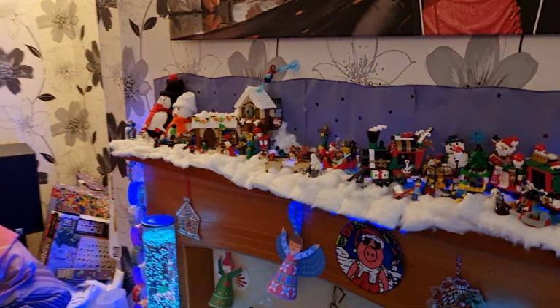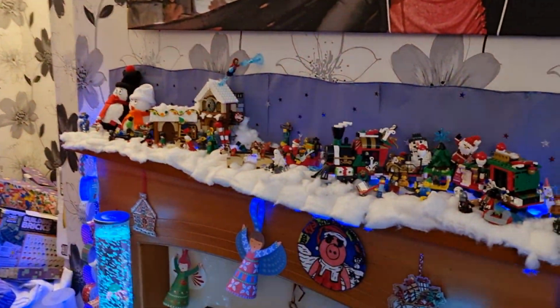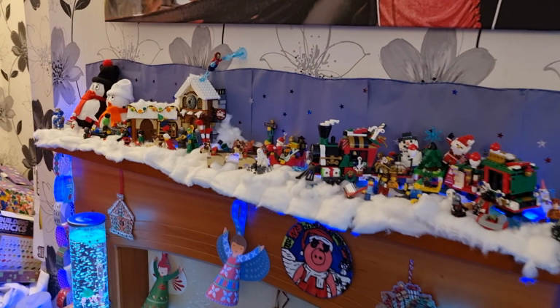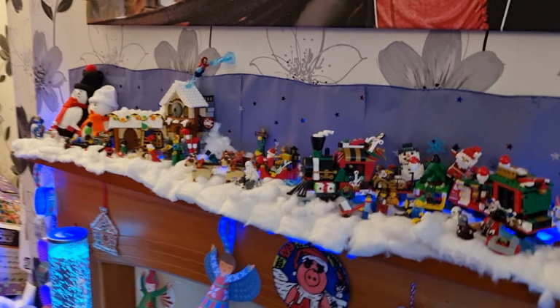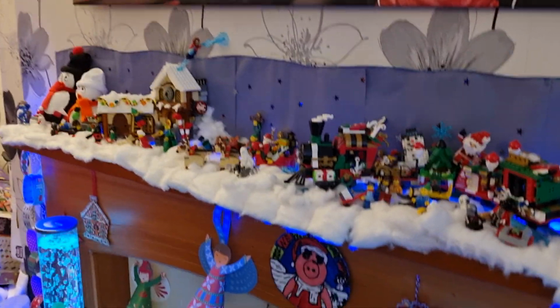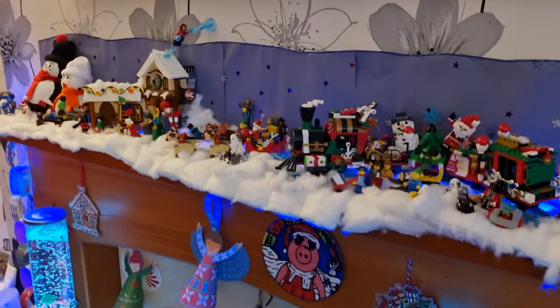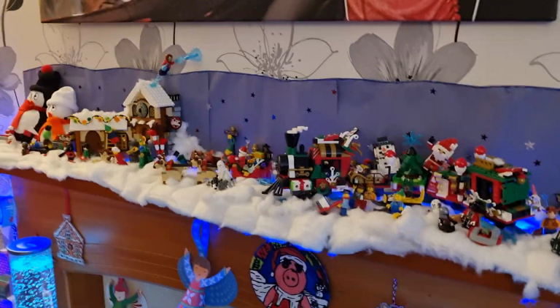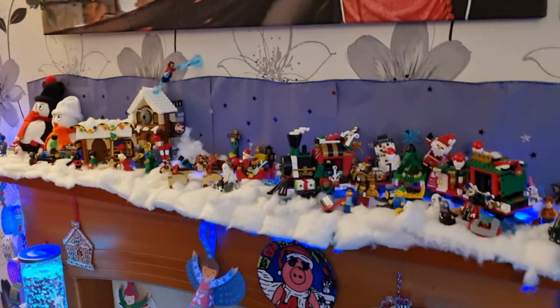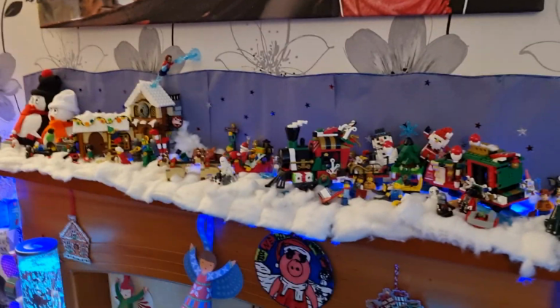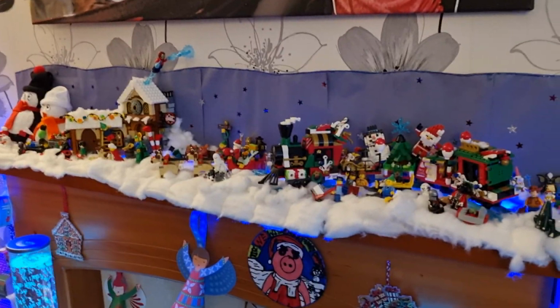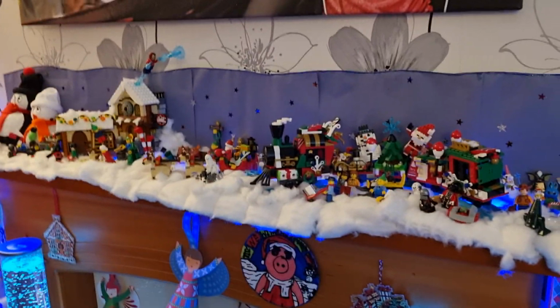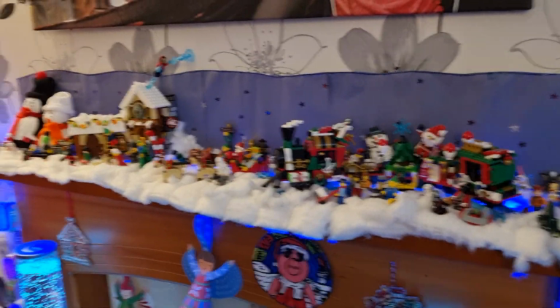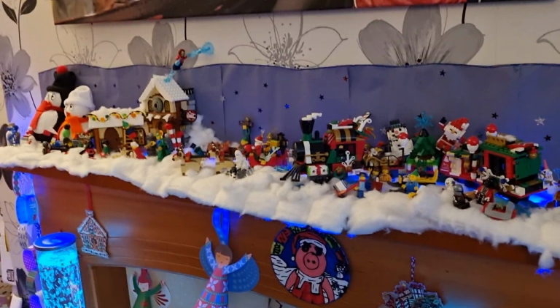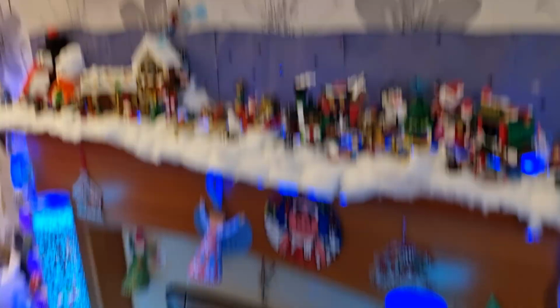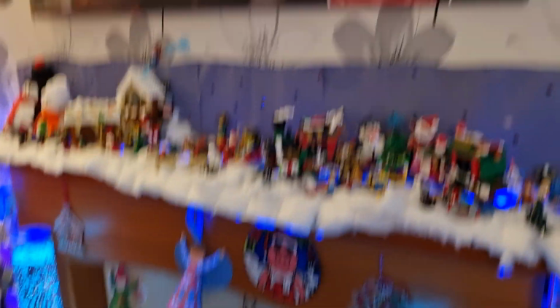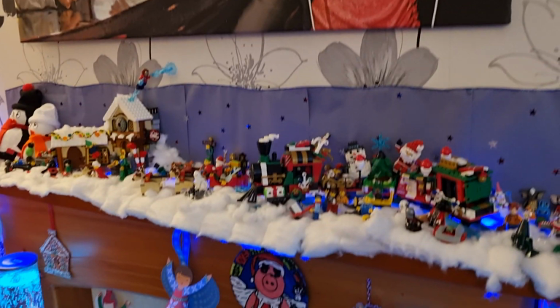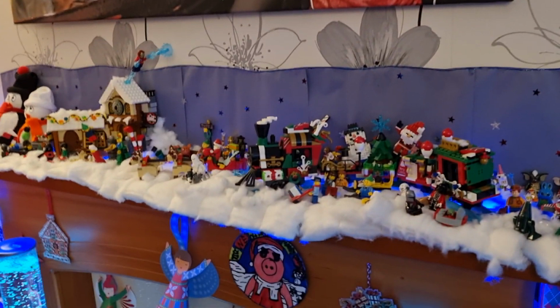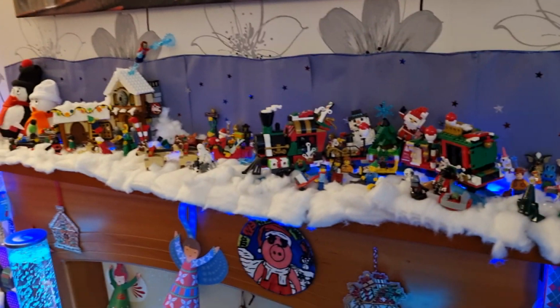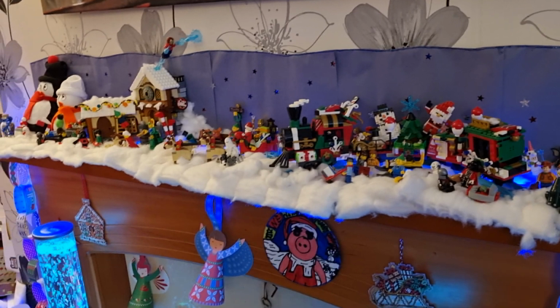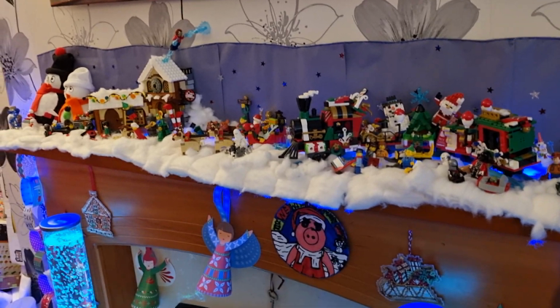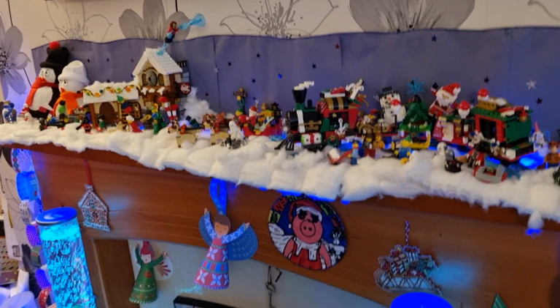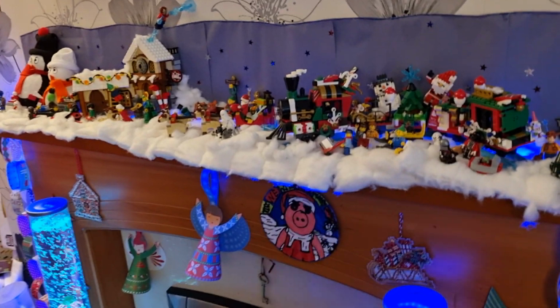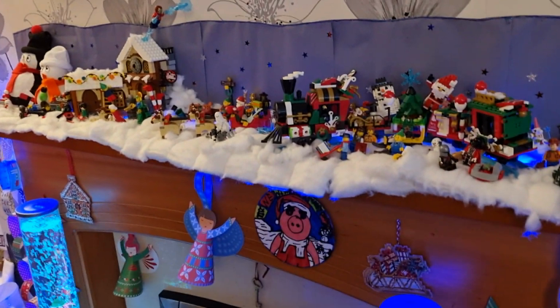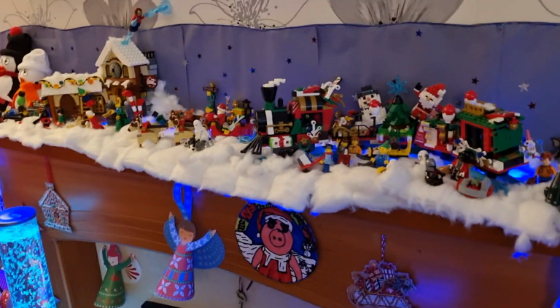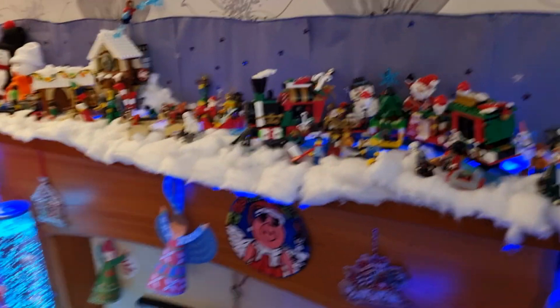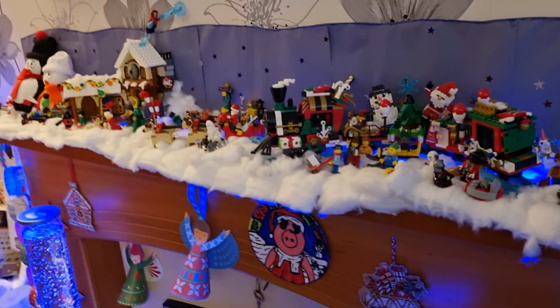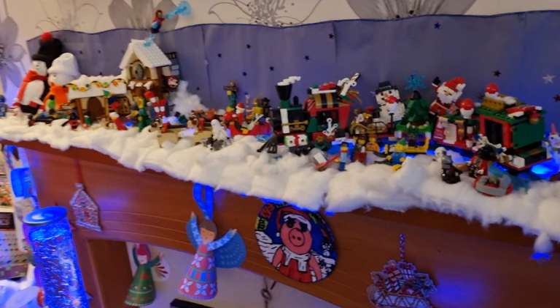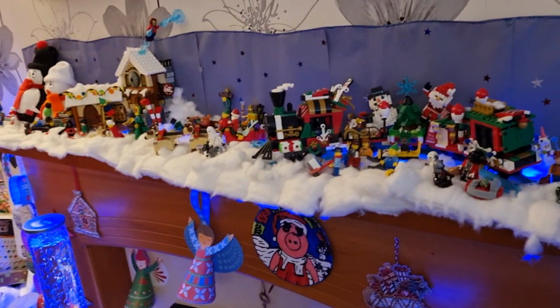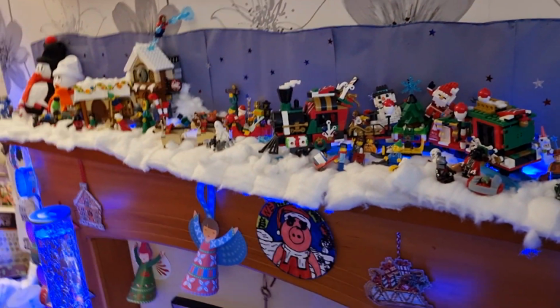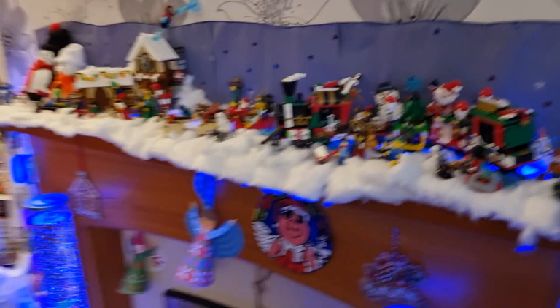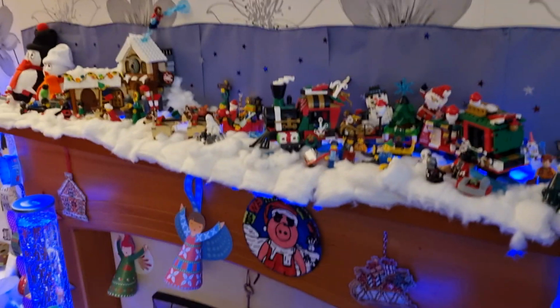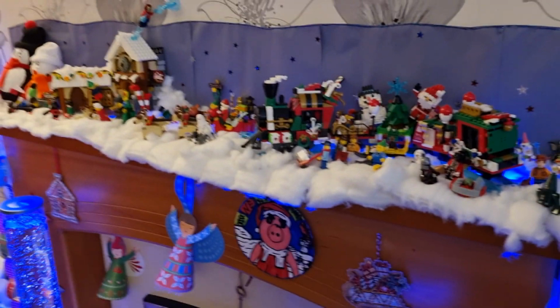That's the Christmas display of this year and also some of our other Christmas decorations. But anyway, I hope you like this video. Have an amazing Christmas. Bye!